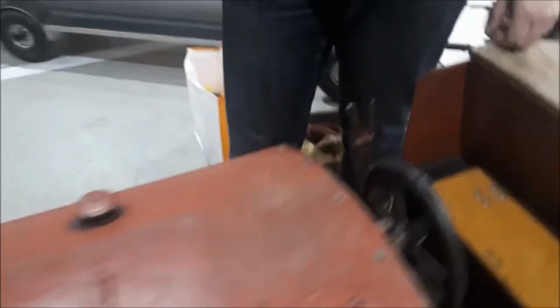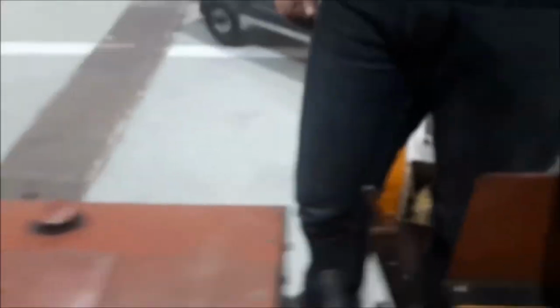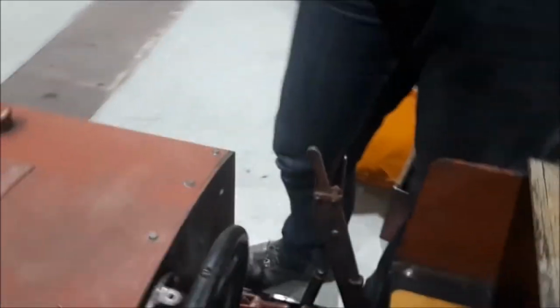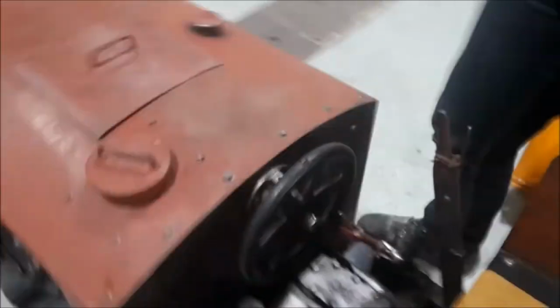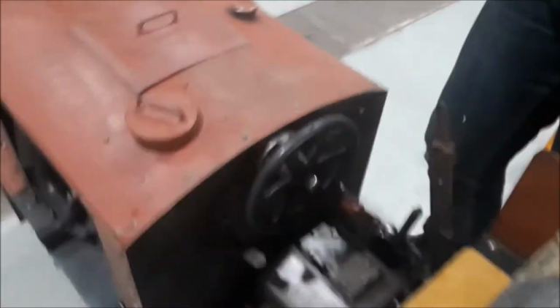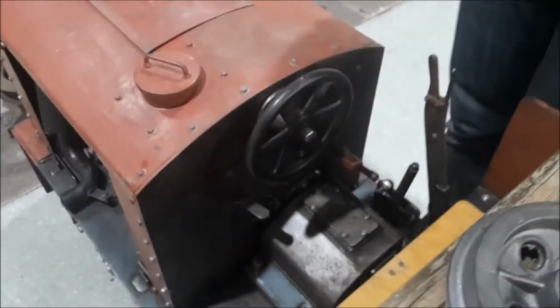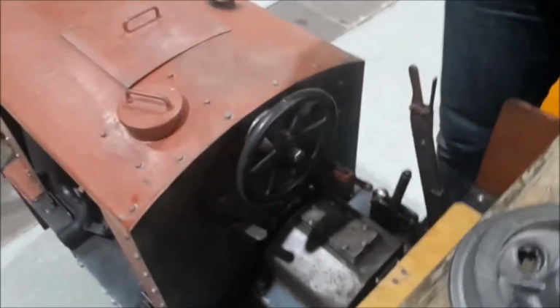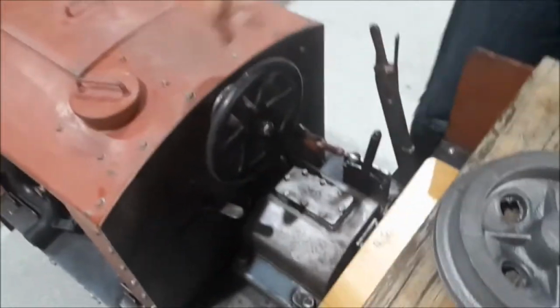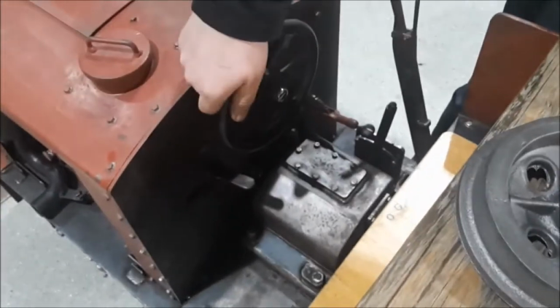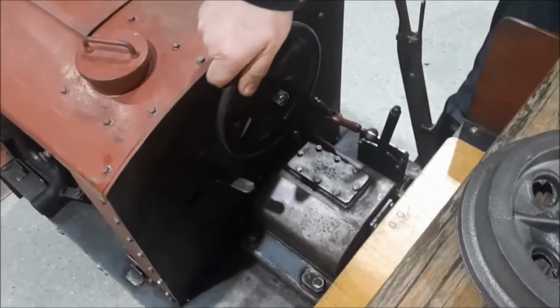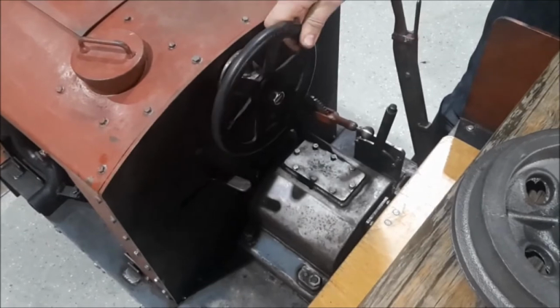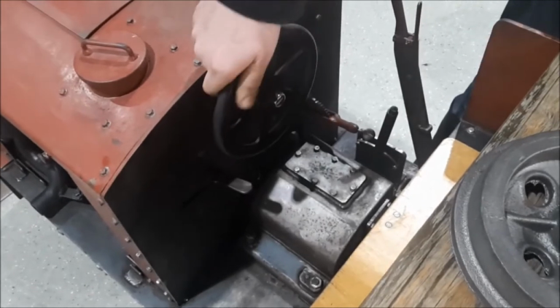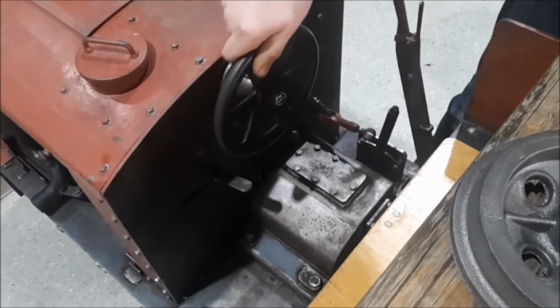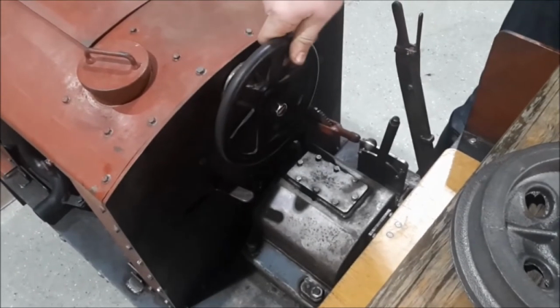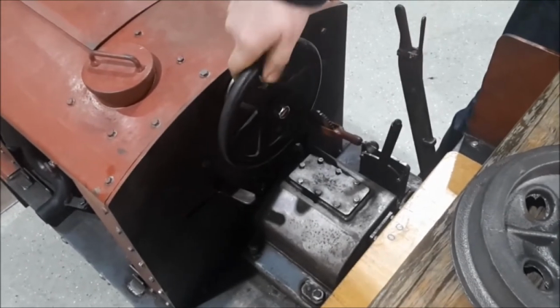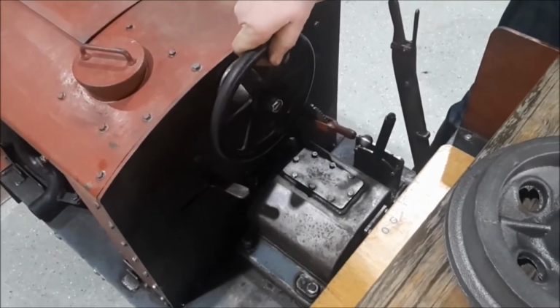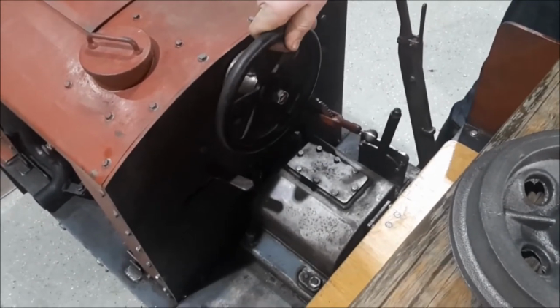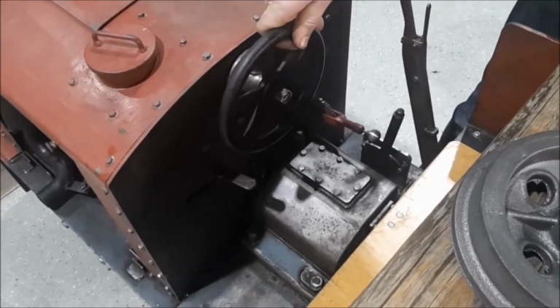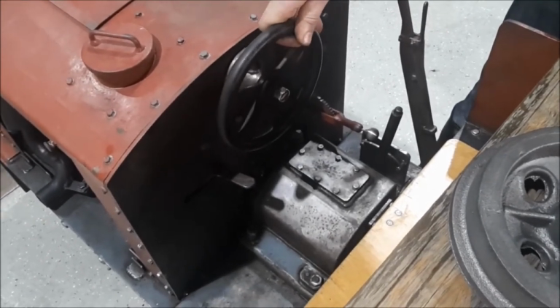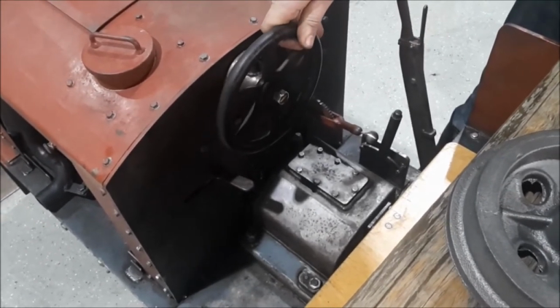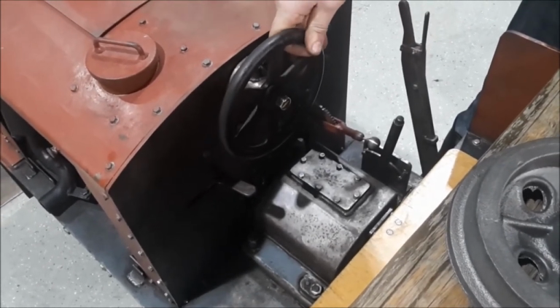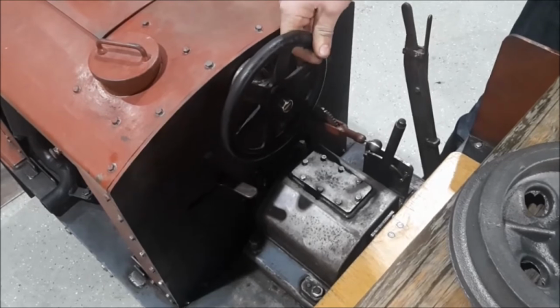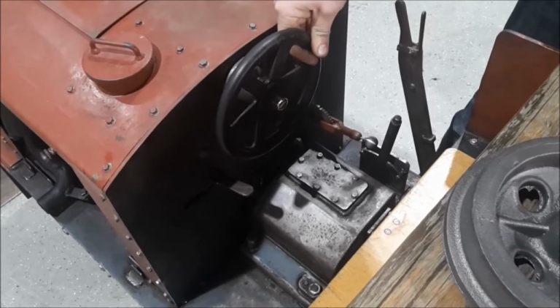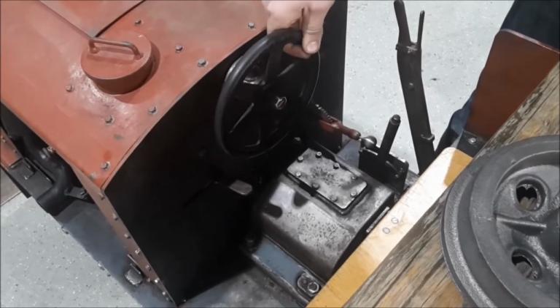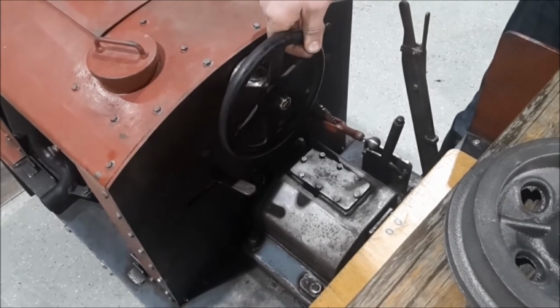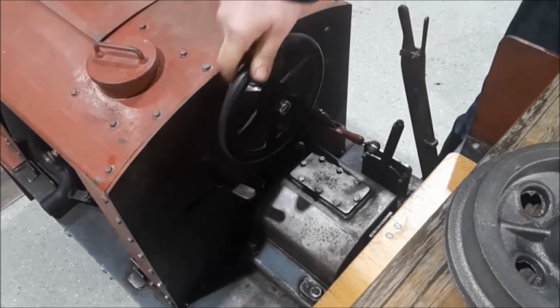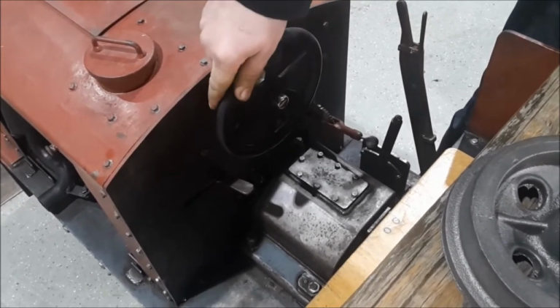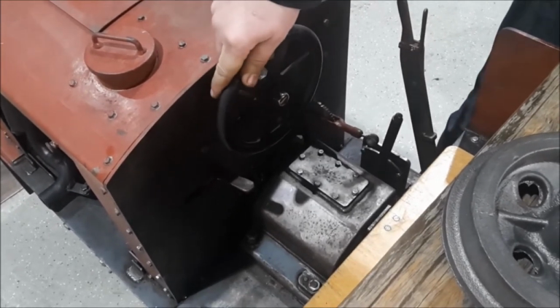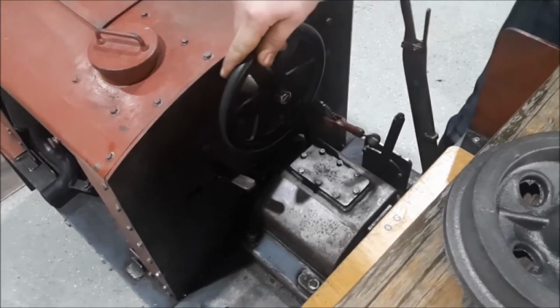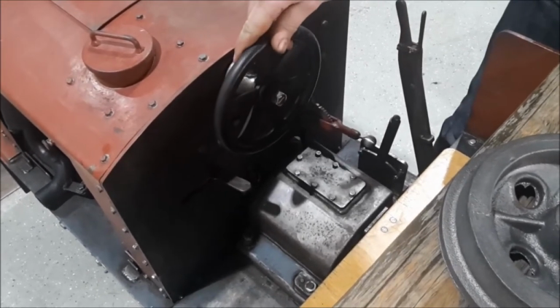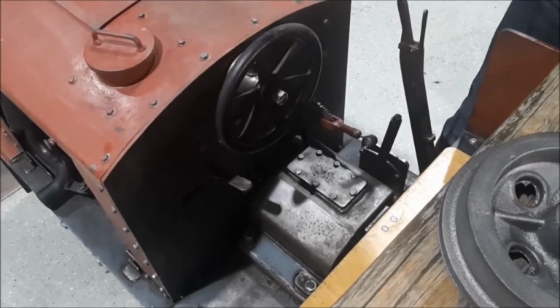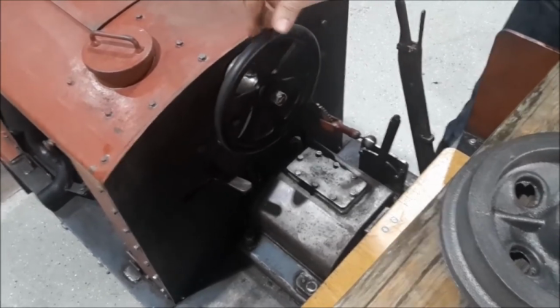And now you can explain. When the handwheel is completed, you come first with the Kupplung to the pipe, and when you're going to continue, you're going to put the gang in place.